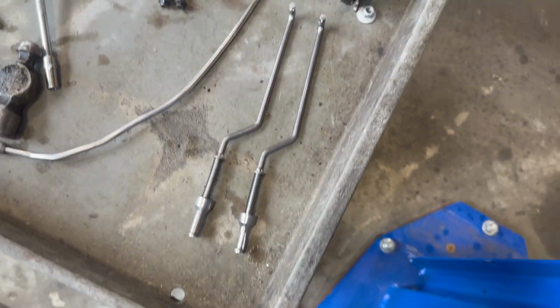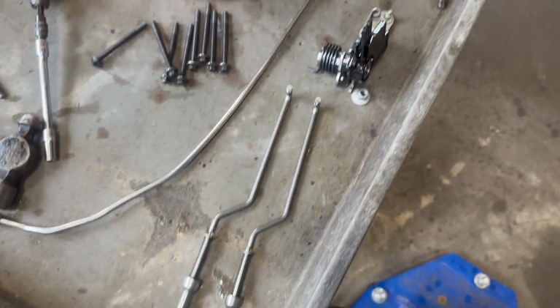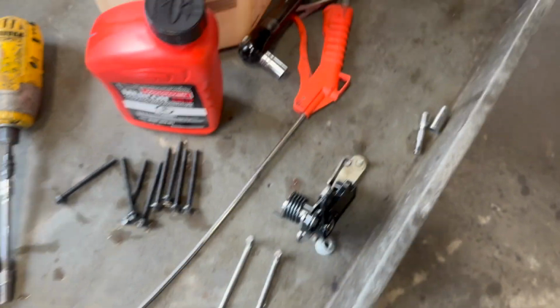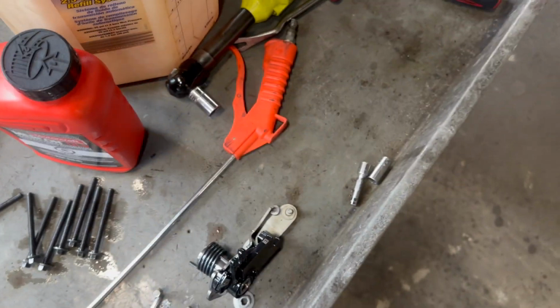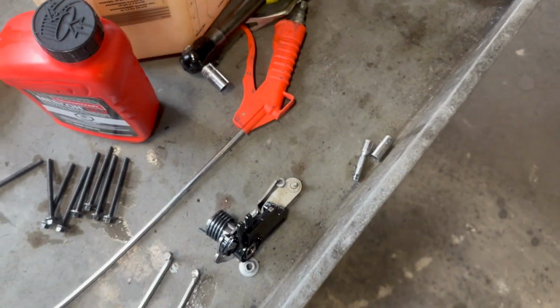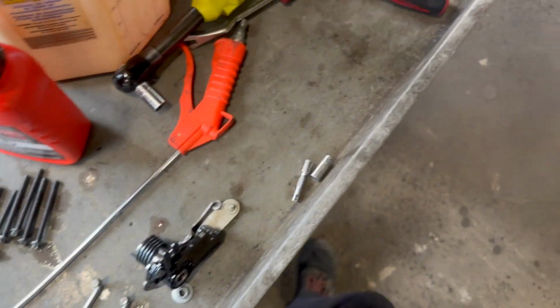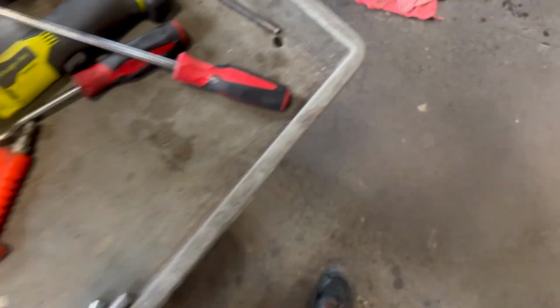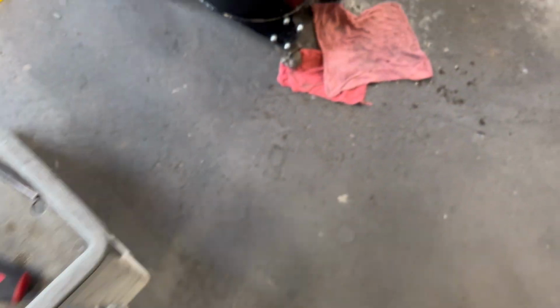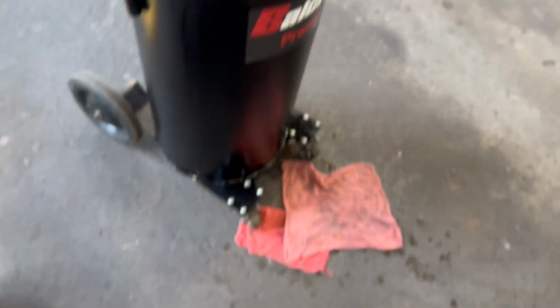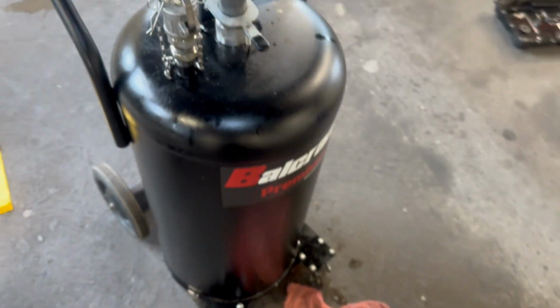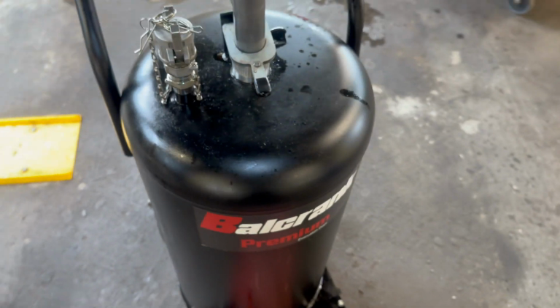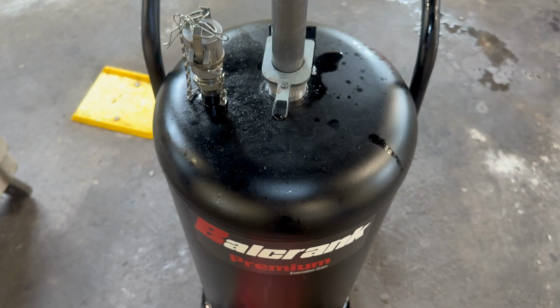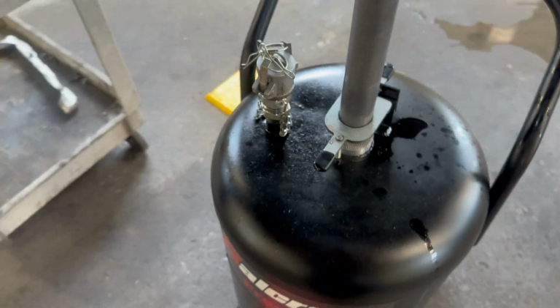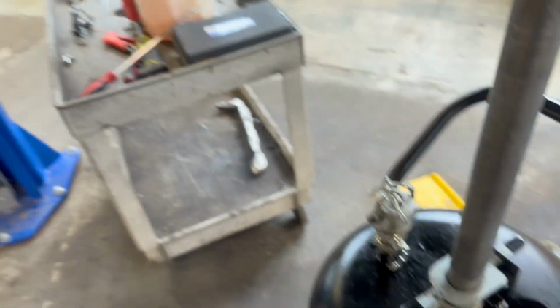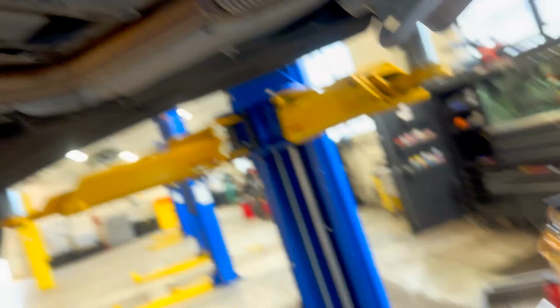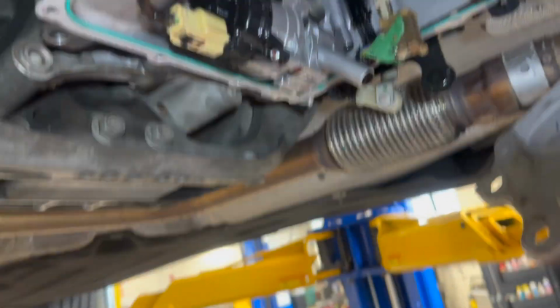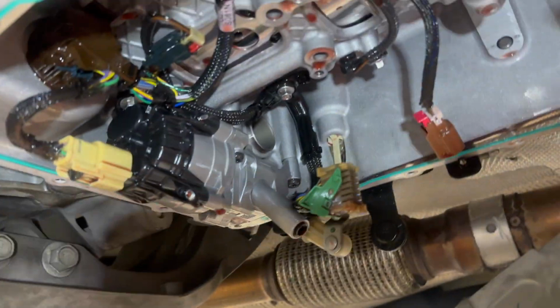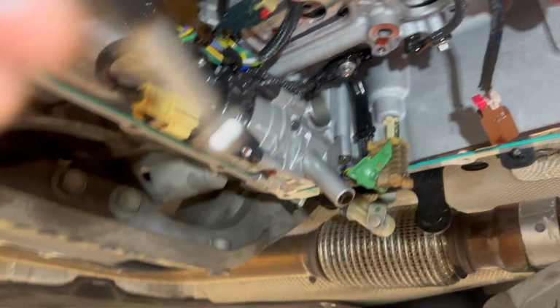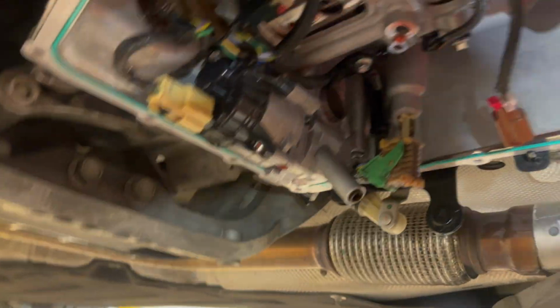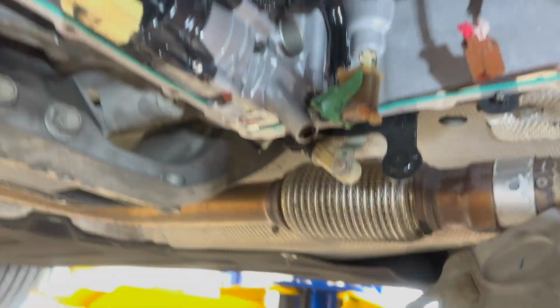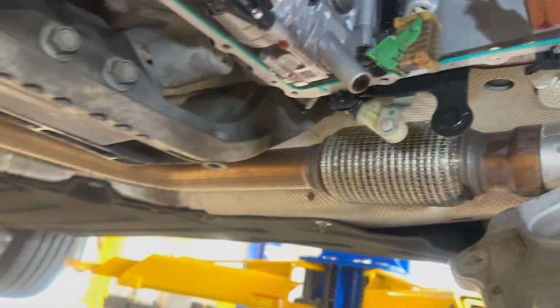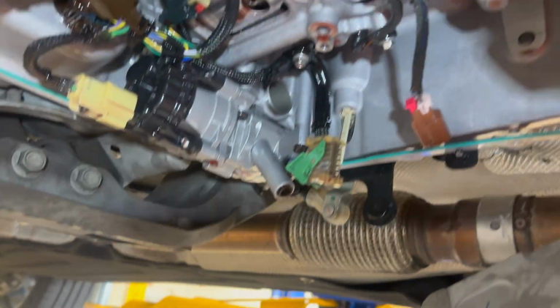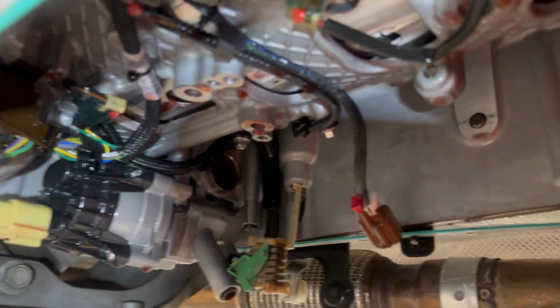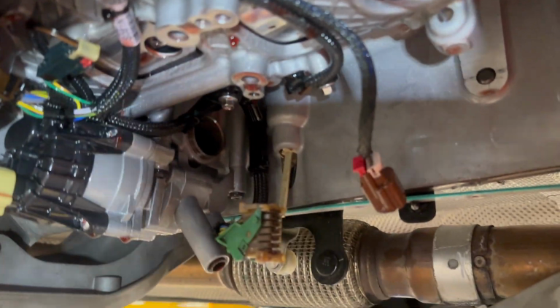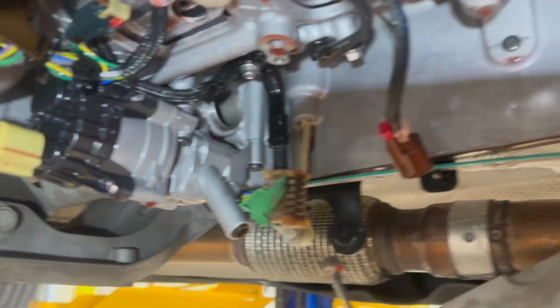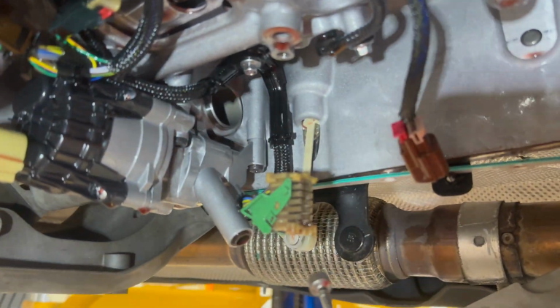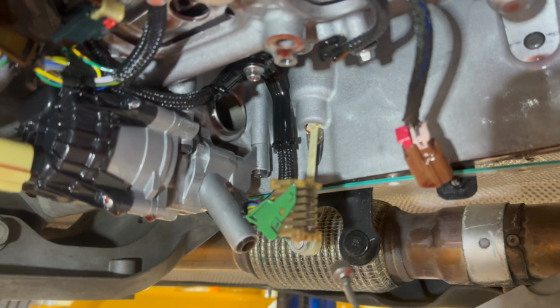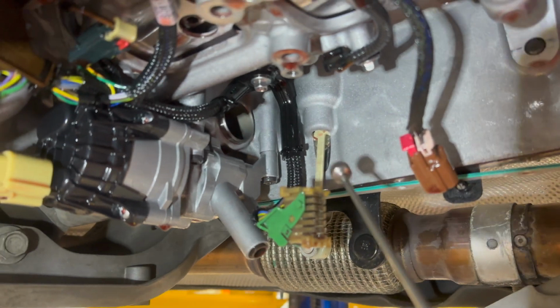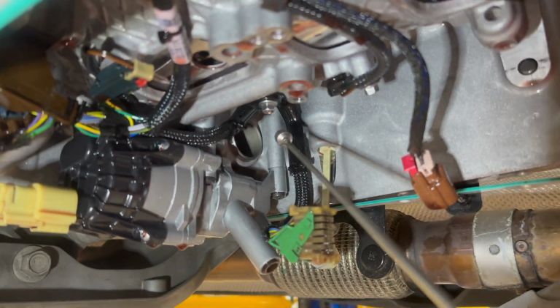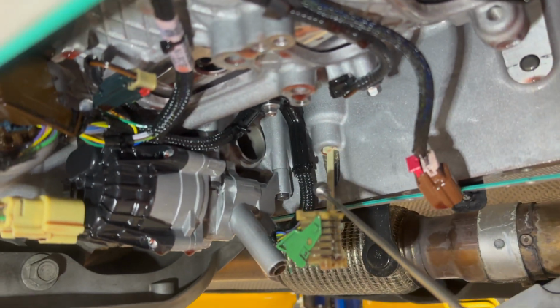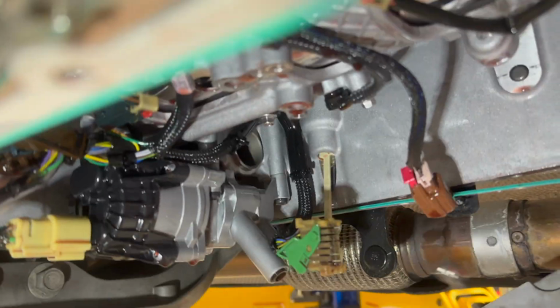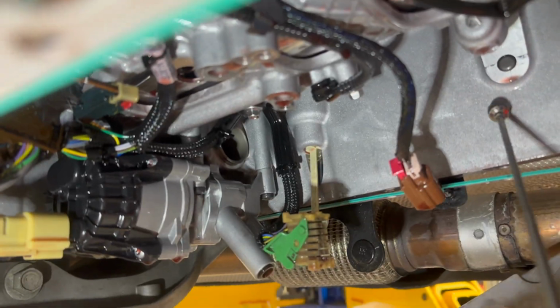The problem is I've not been able to find this other piece here, so now I'm going to have to go back into the transmission and see if I can fish the broken piece out with a magnet.